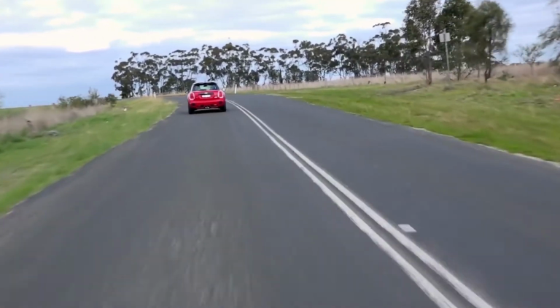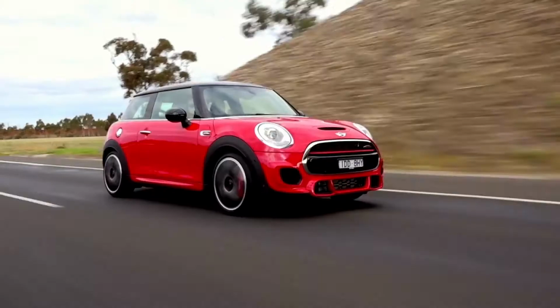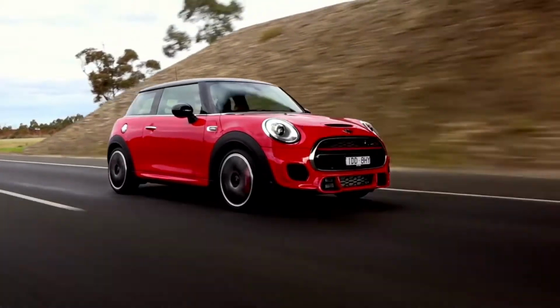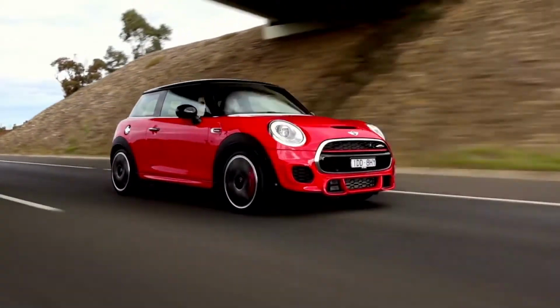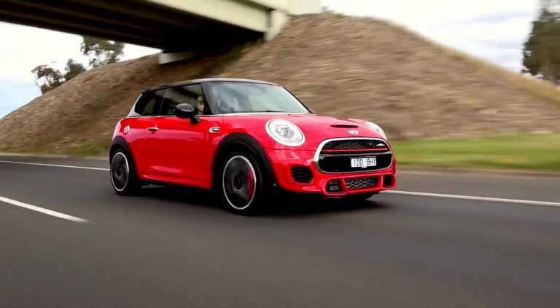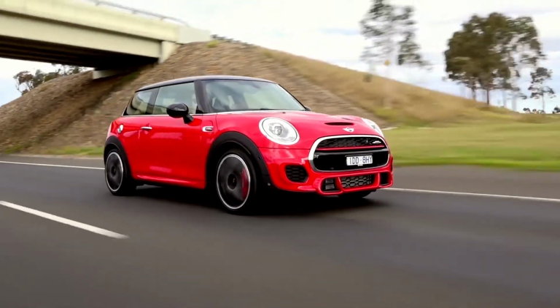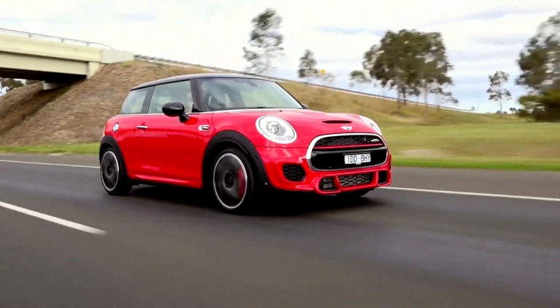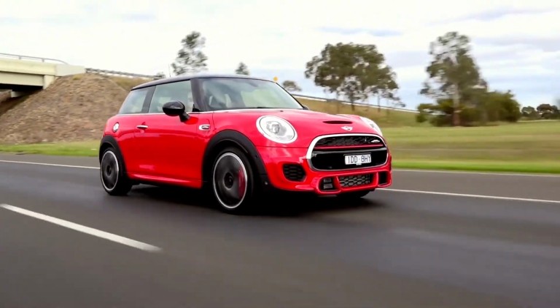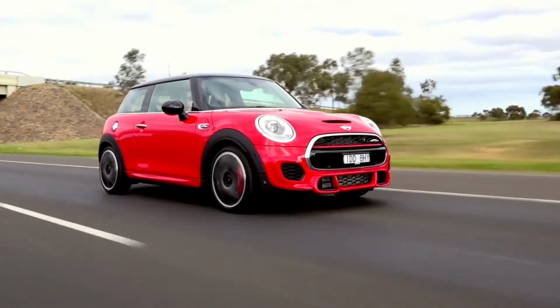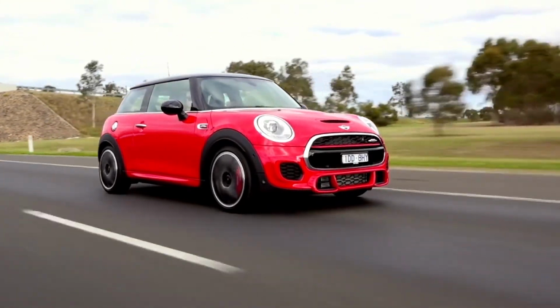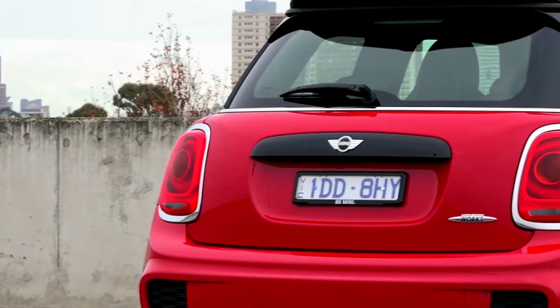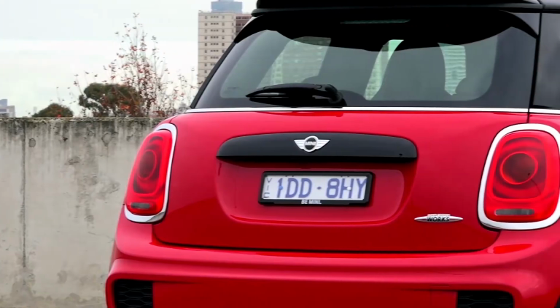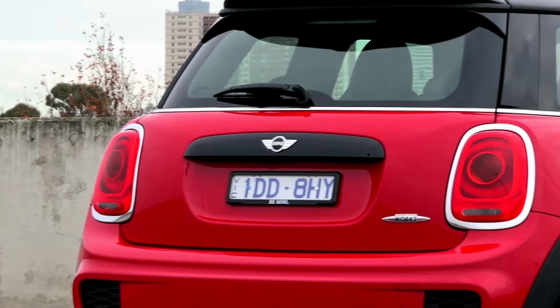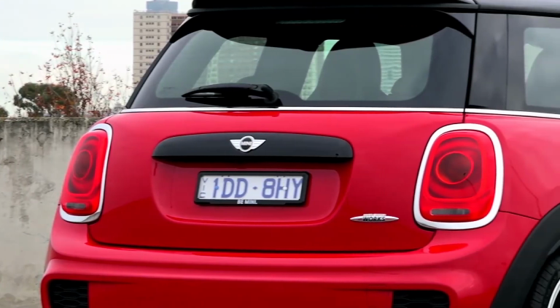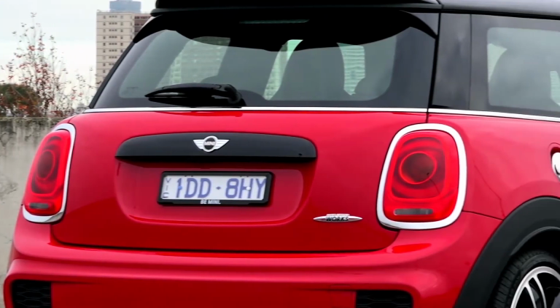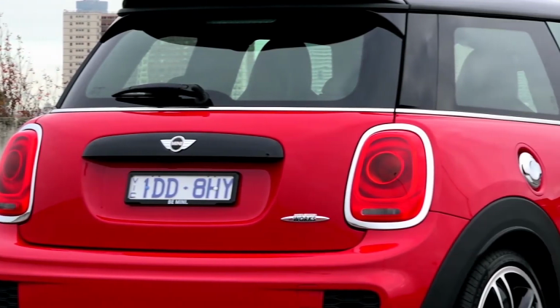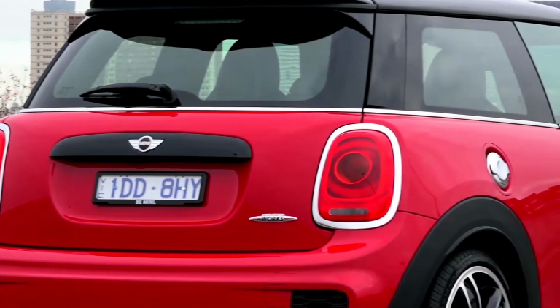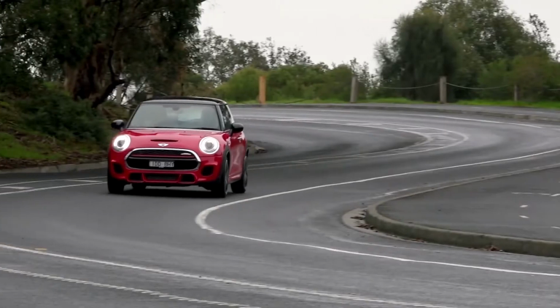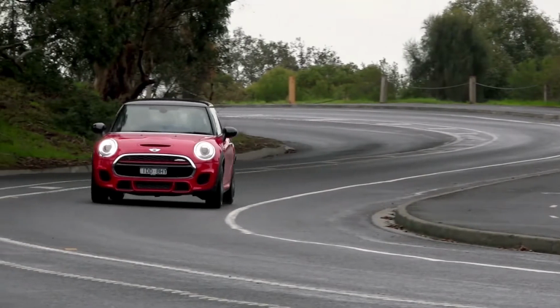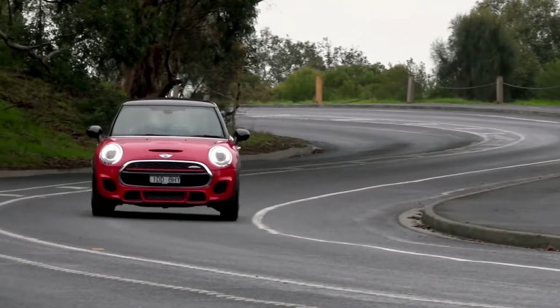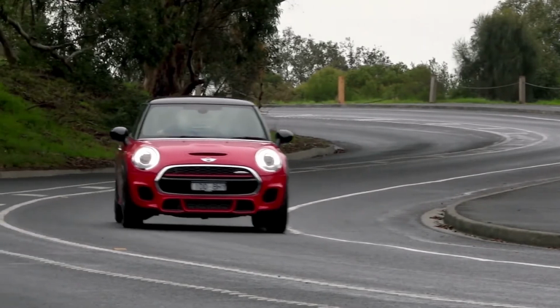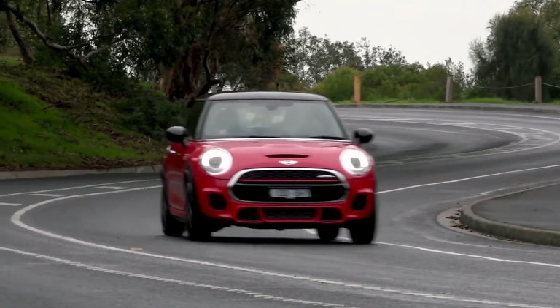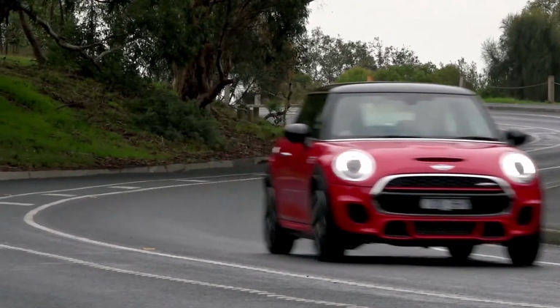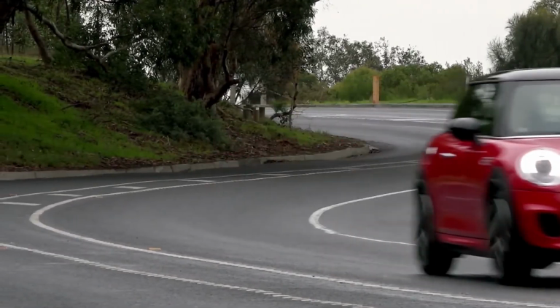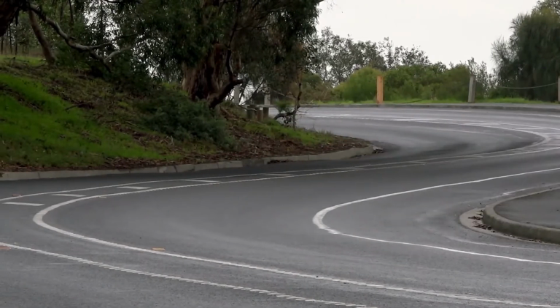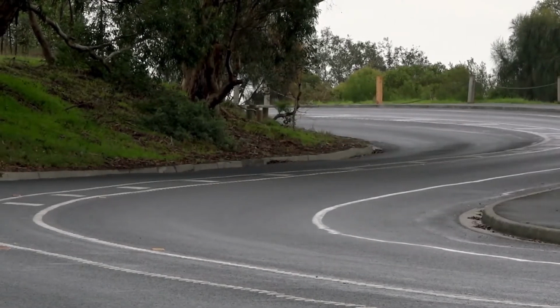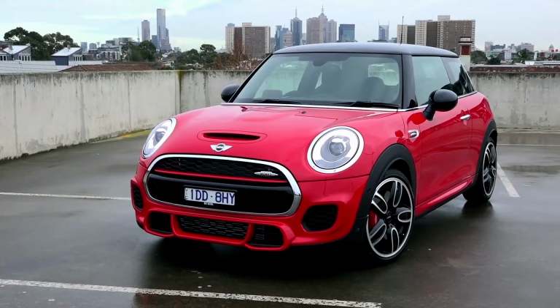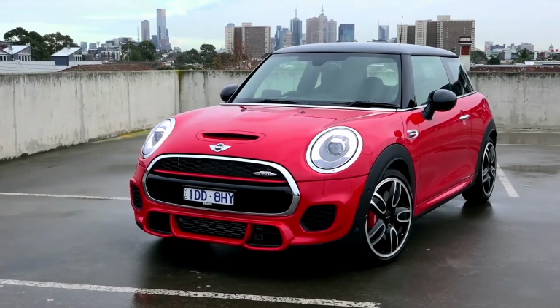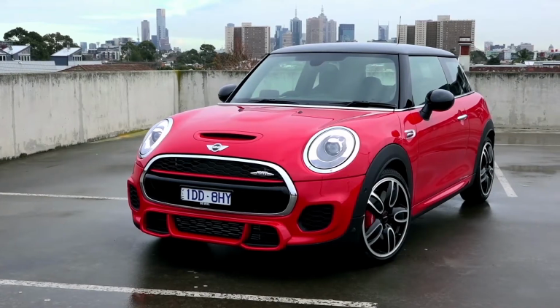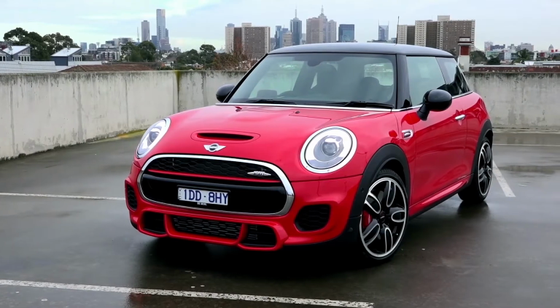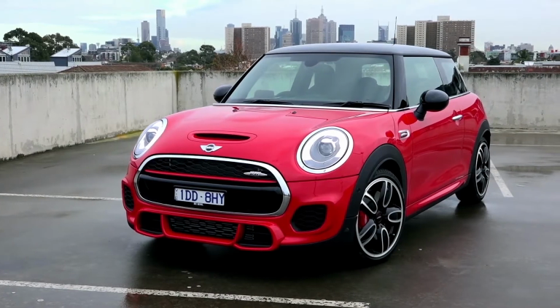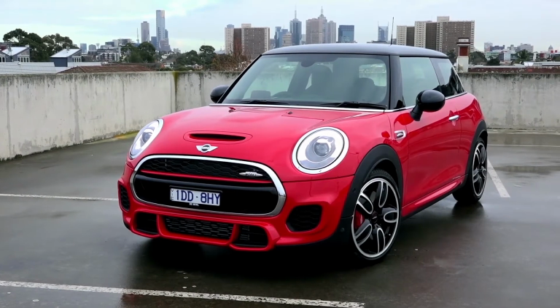The appeal of Minis has never been just about numbers though, and while the new model is bigger than ever before, it still feels more nimble than pretty much anything else on the road, and its retro styling won't be mistaken for anything else.